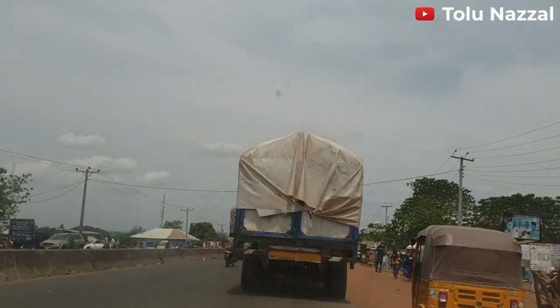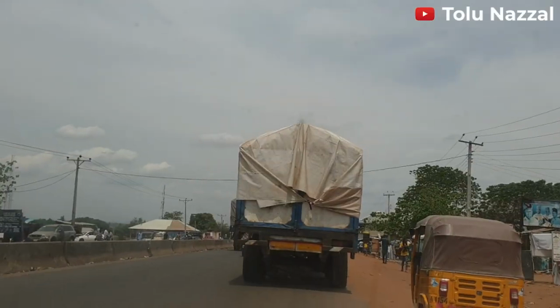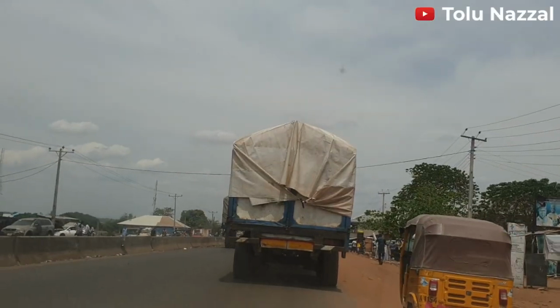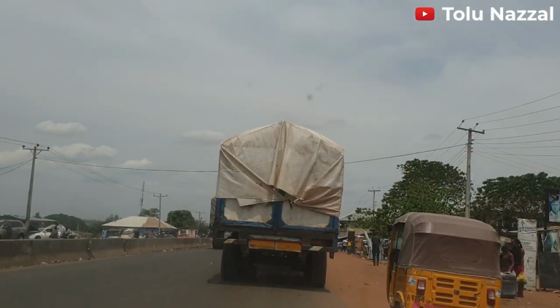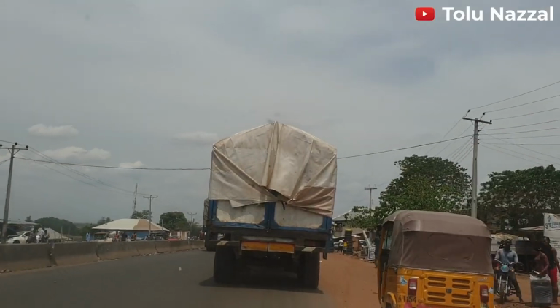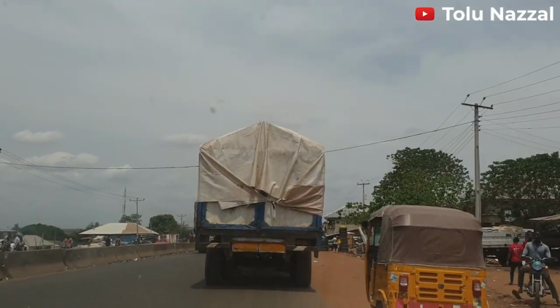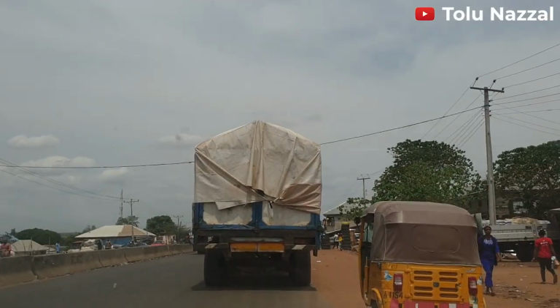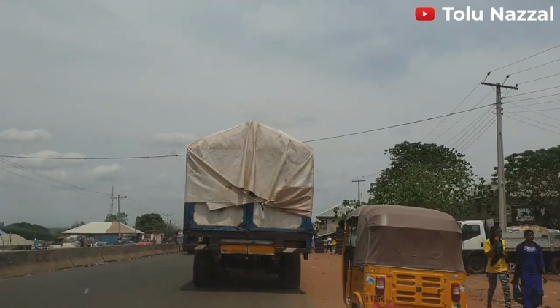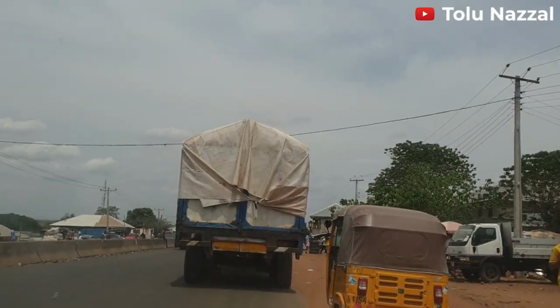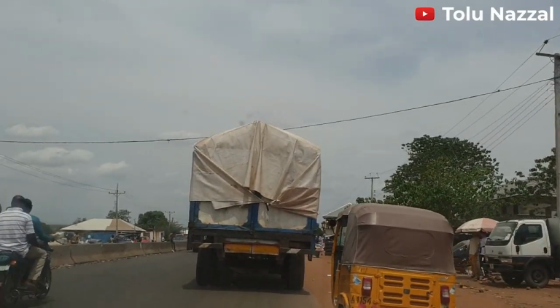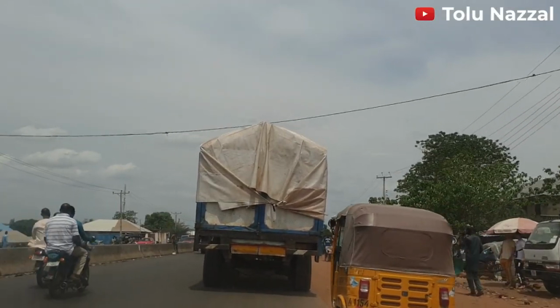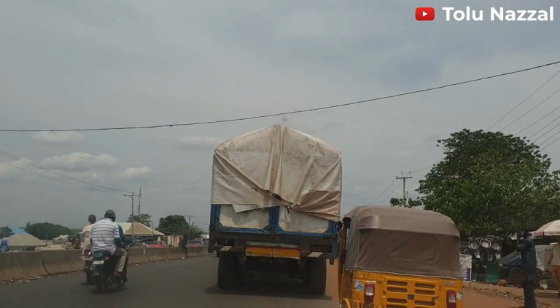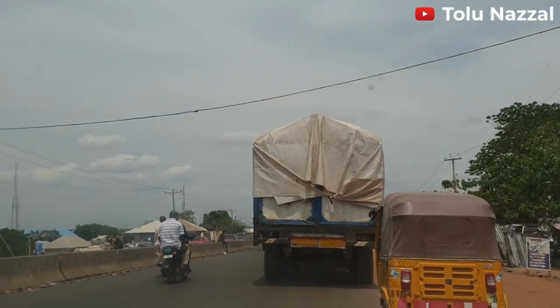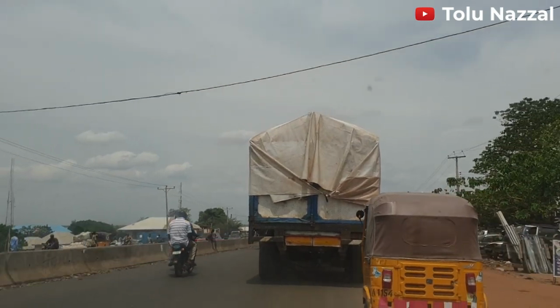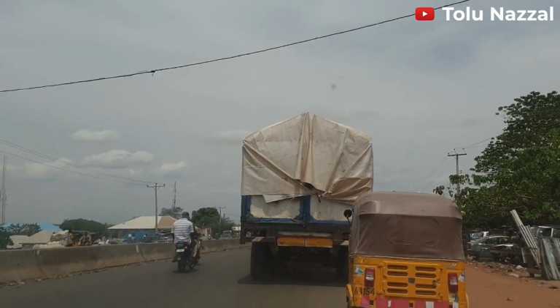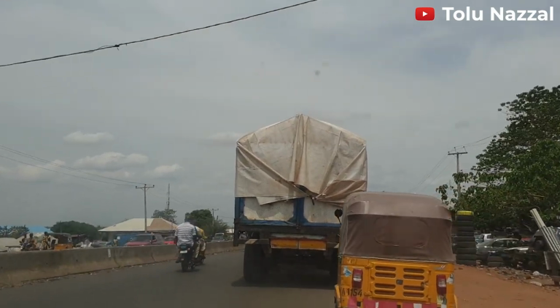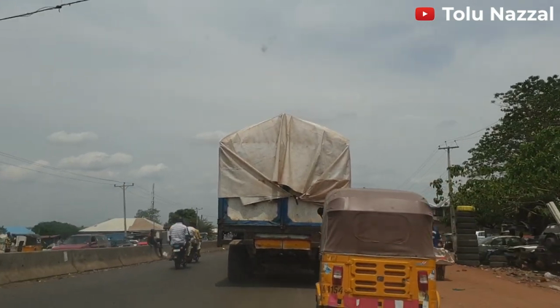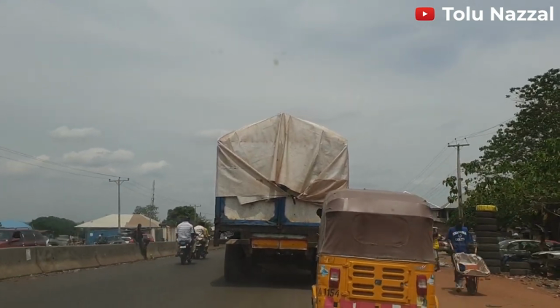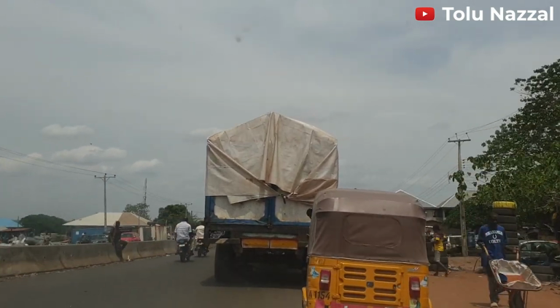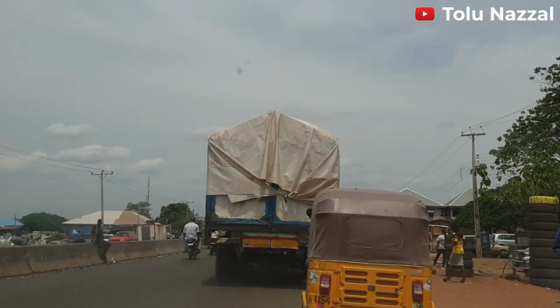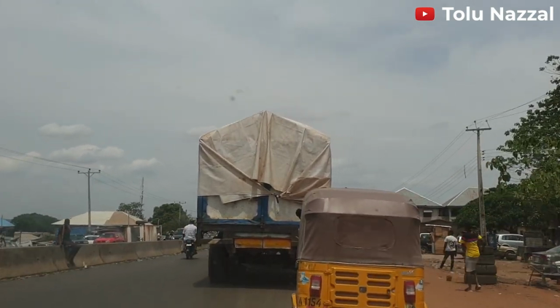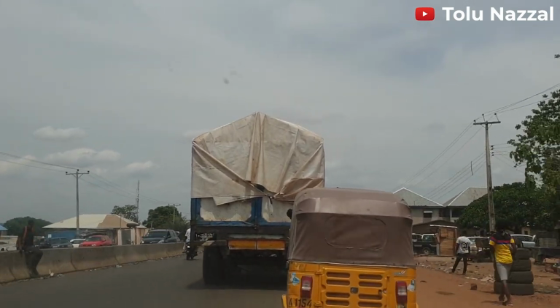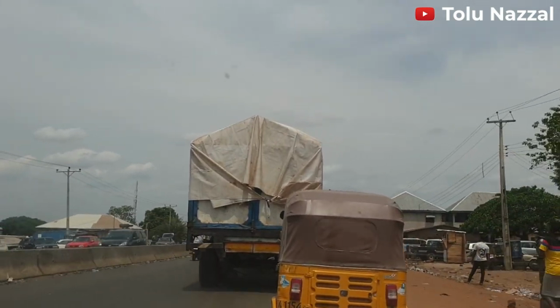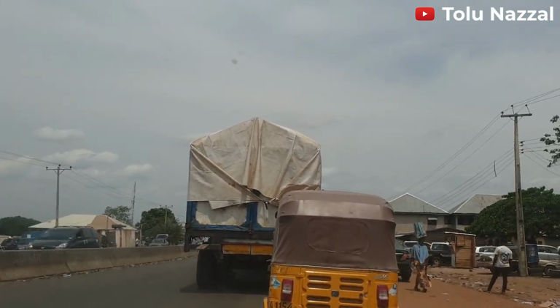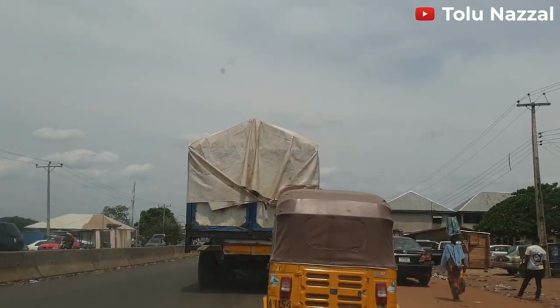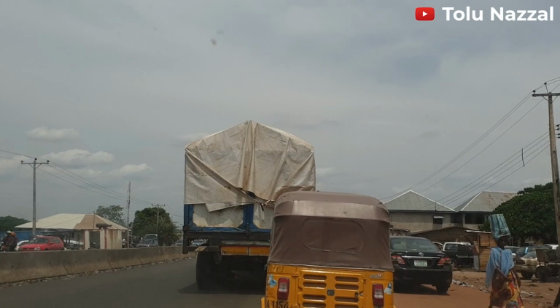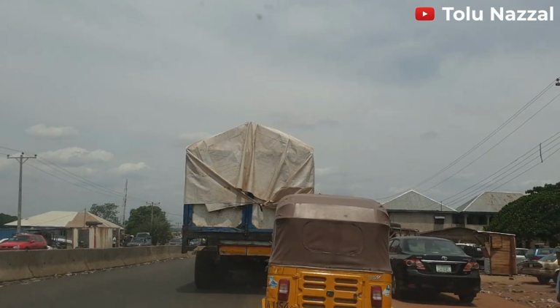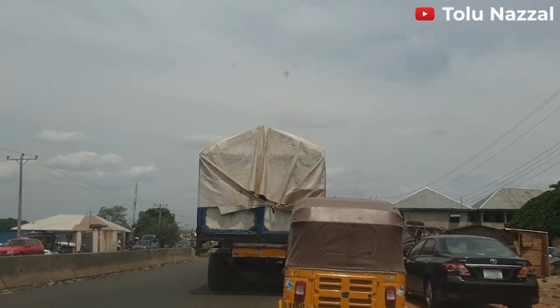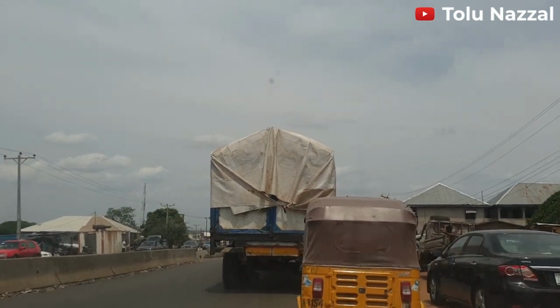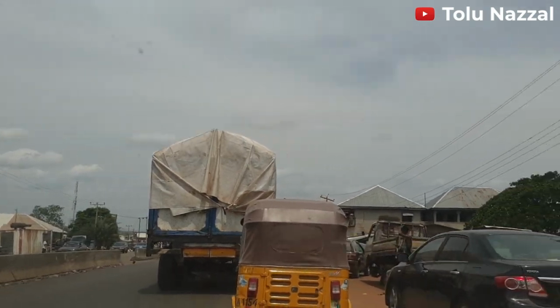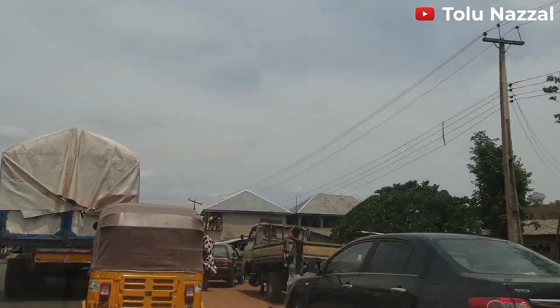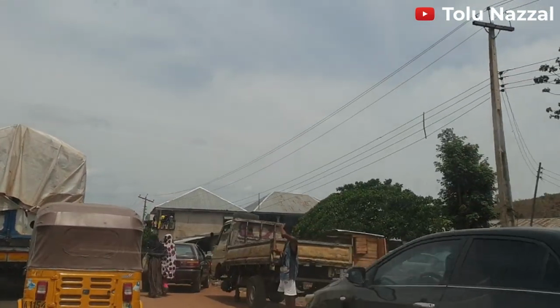I have a video that shows you inside Lokoja, Kogi State. I'm going to put the link in the description. If you haven't checked that video out, please check it out so that you can see what Kogi State looks like.